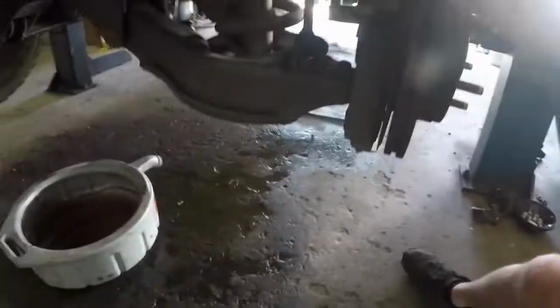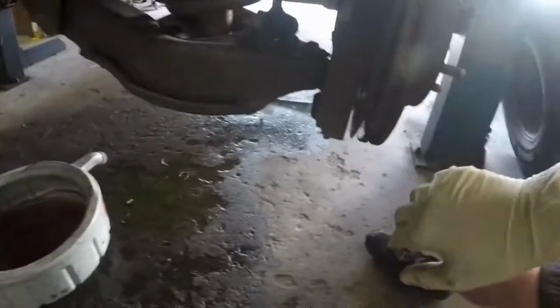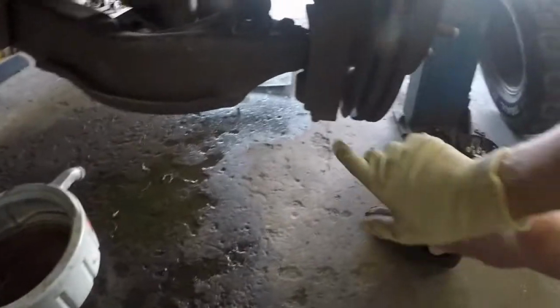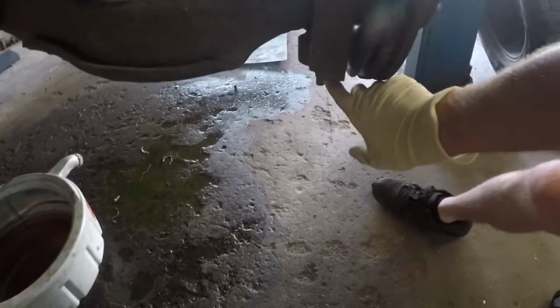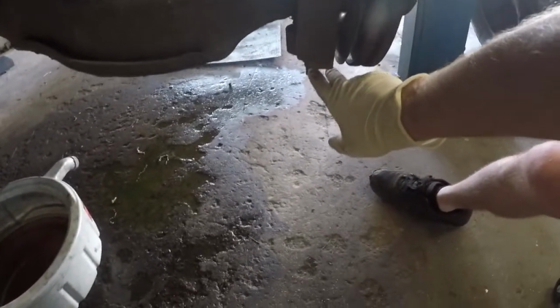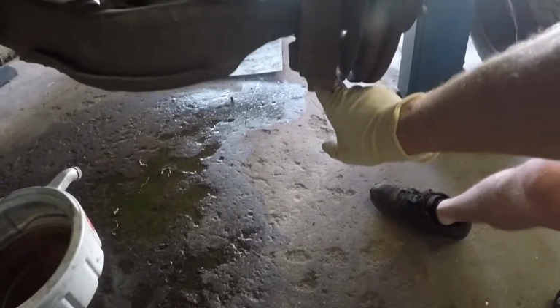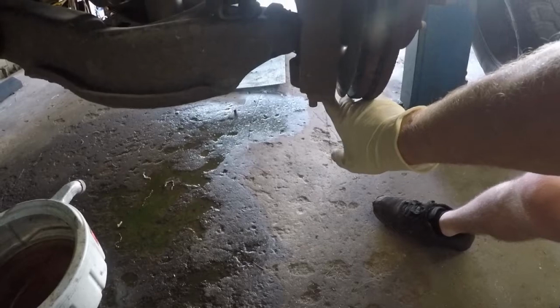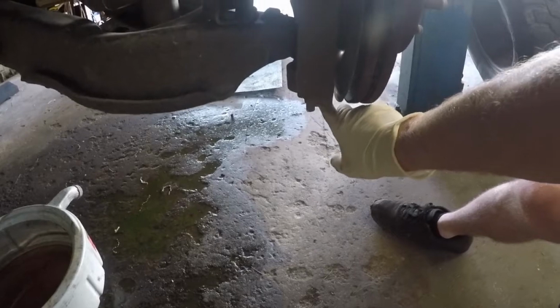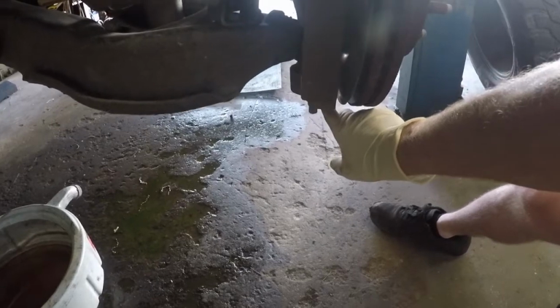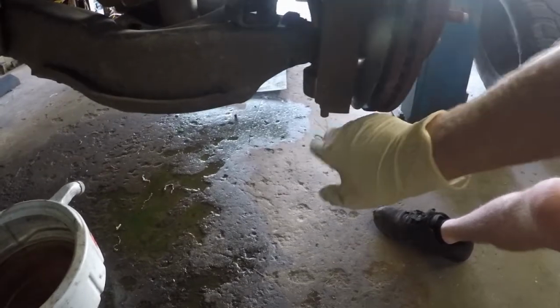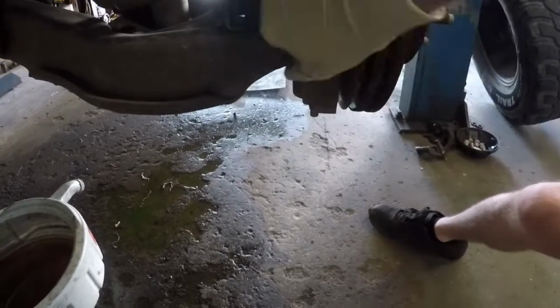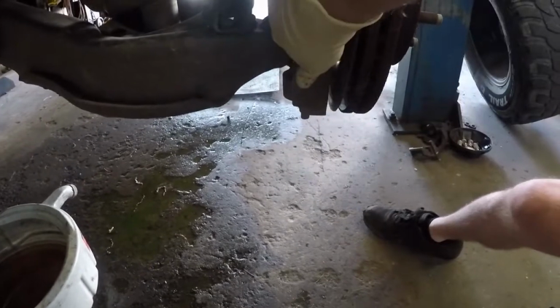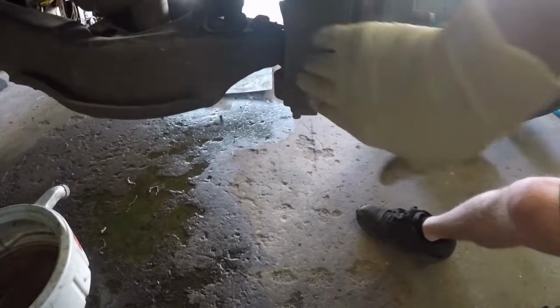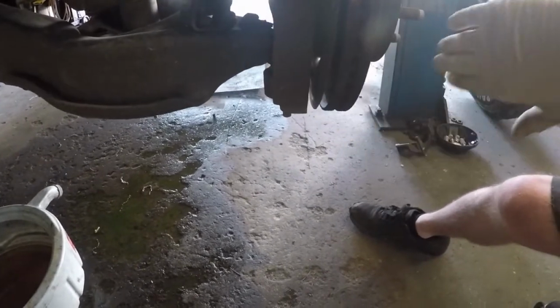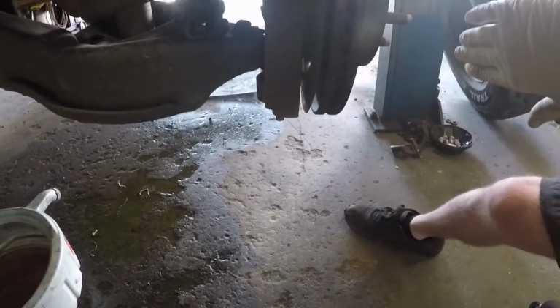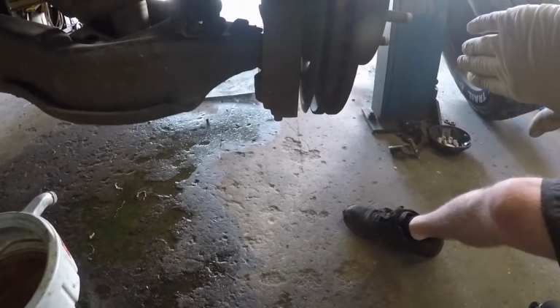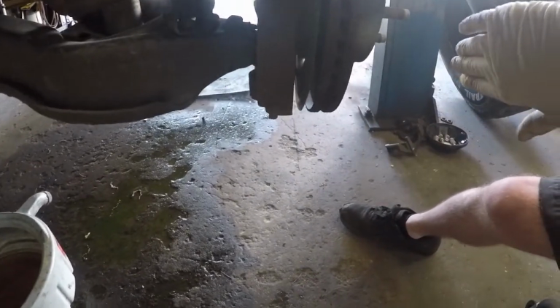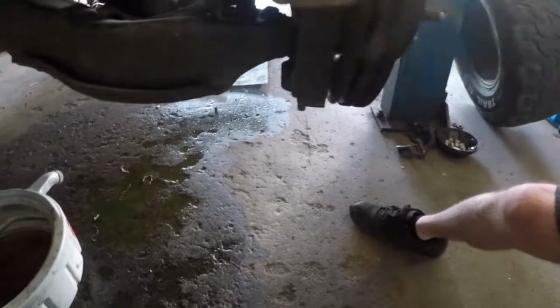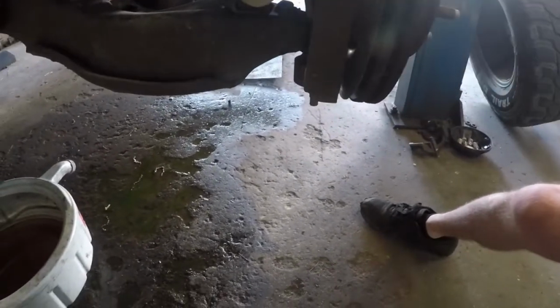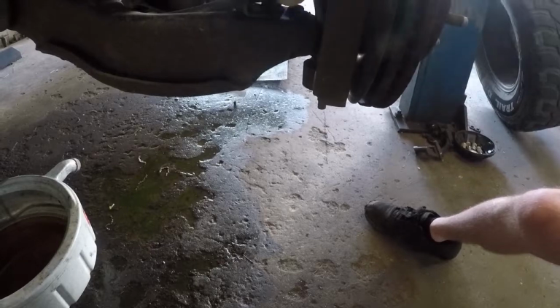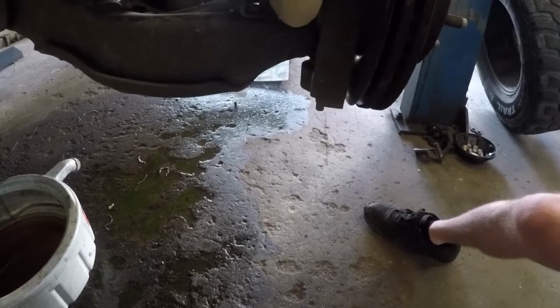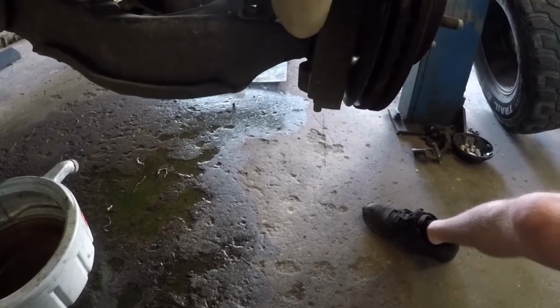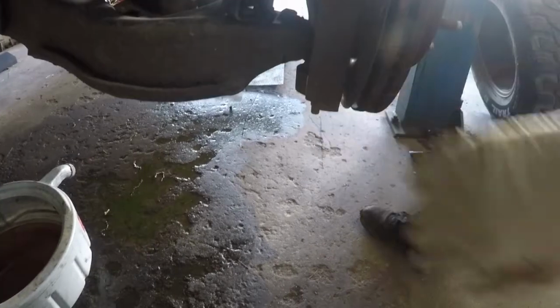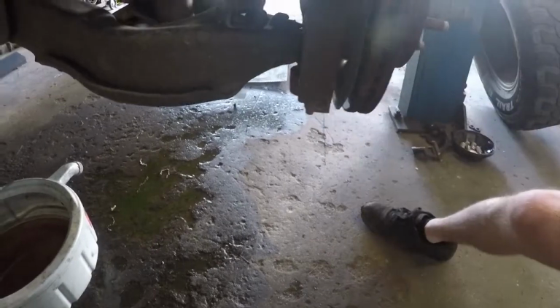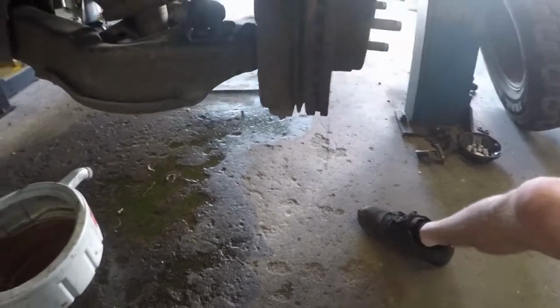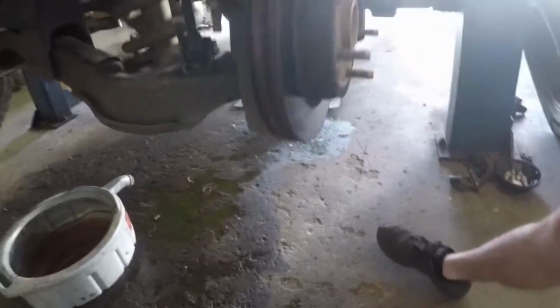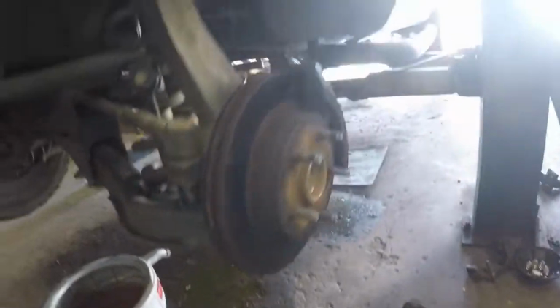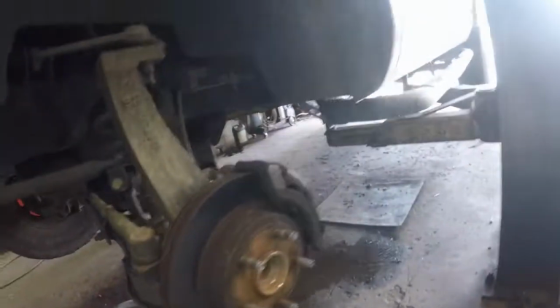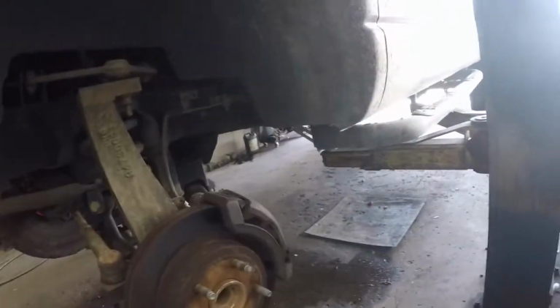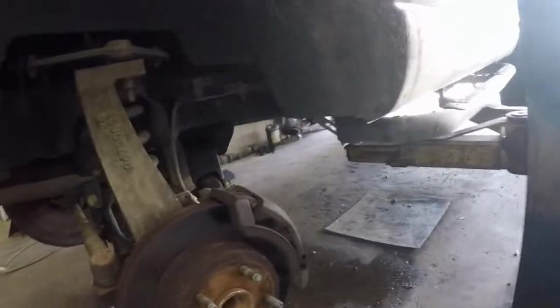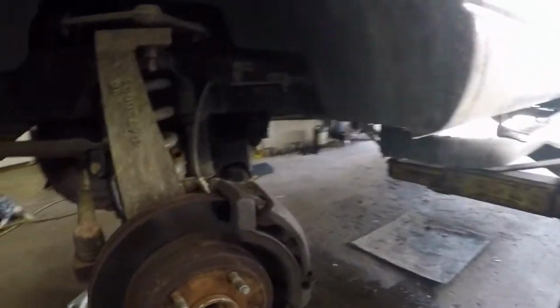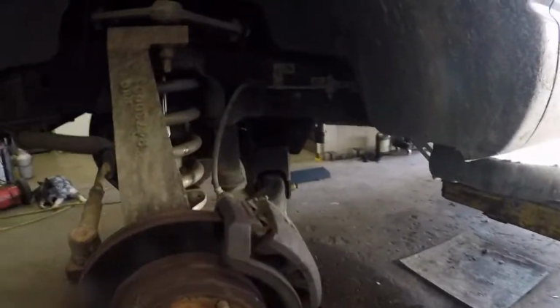Then down here, we'll have to go ahead and take this one out so we can remove the spindle, pull it out, and go ahead and get the ball joint out. We'll go ahead and get started on that process.